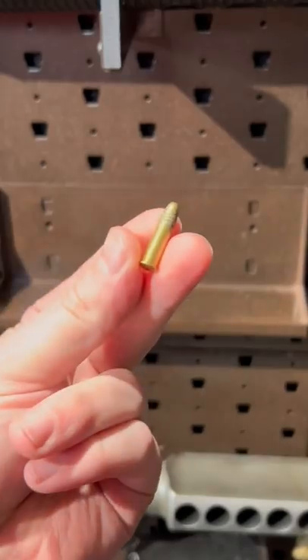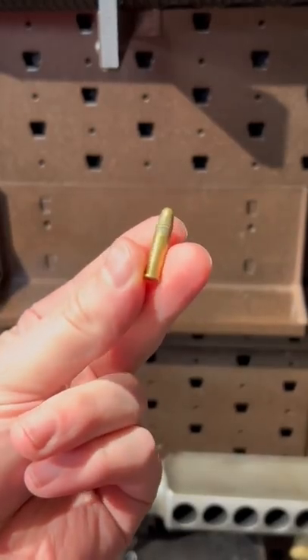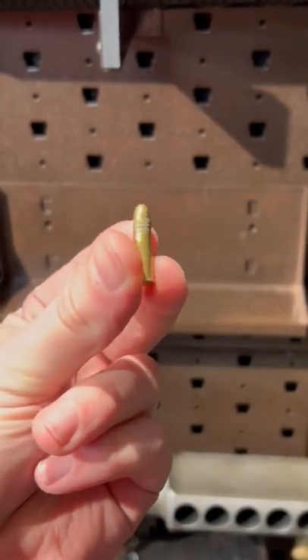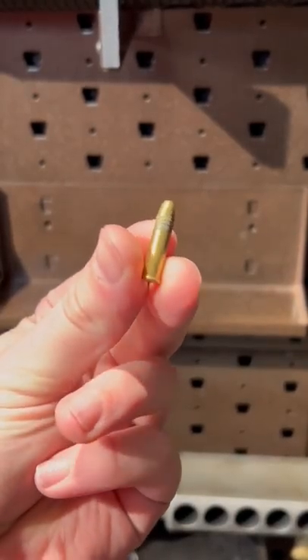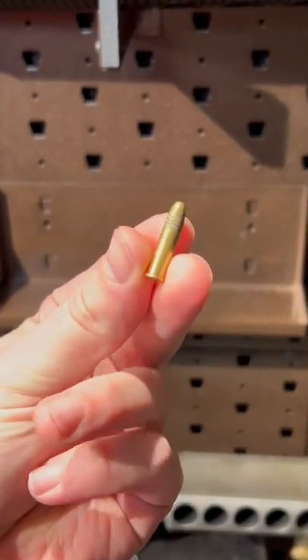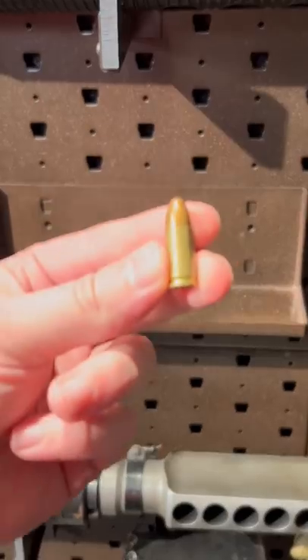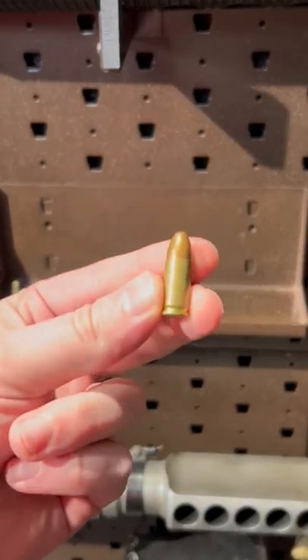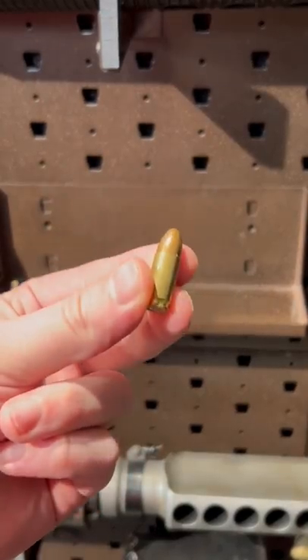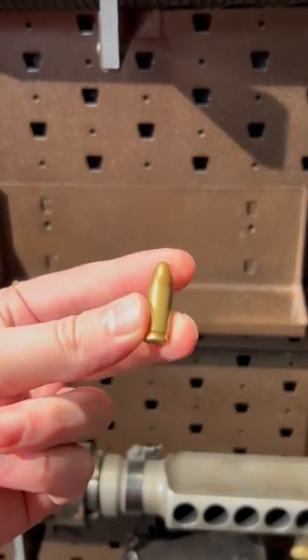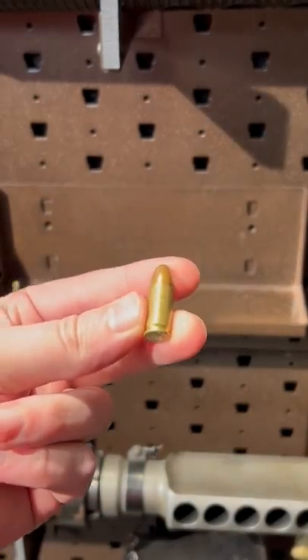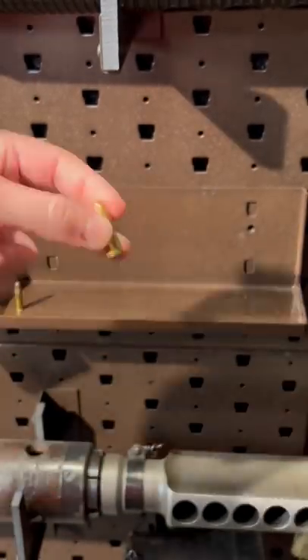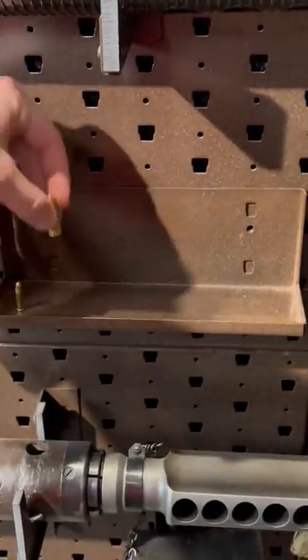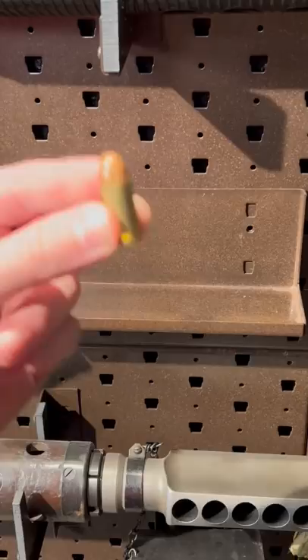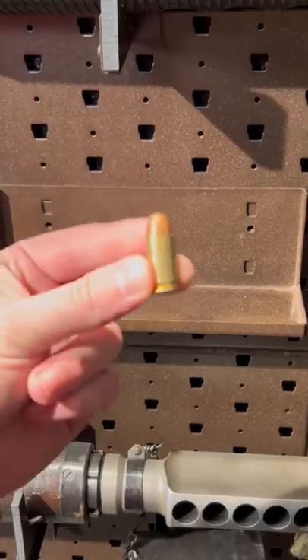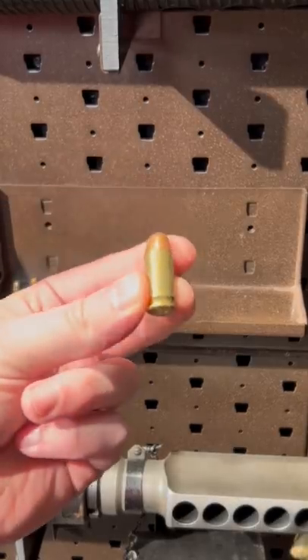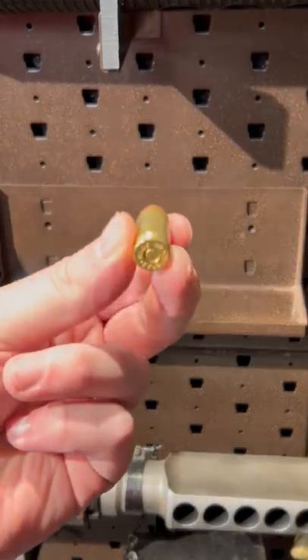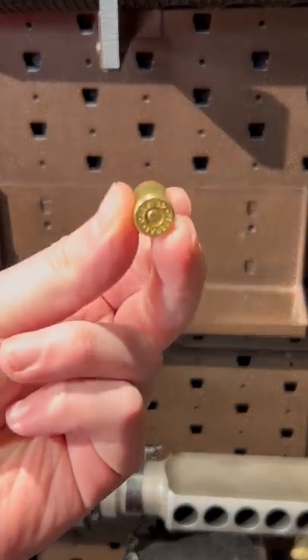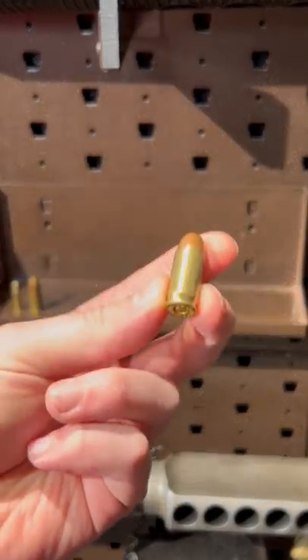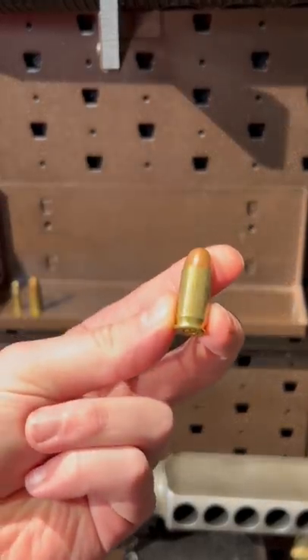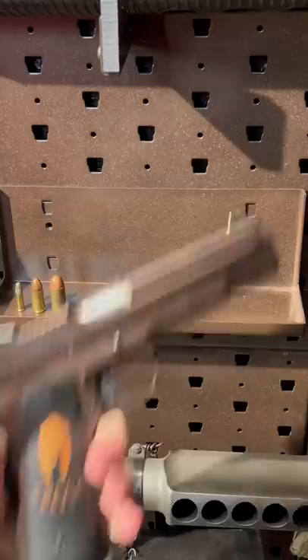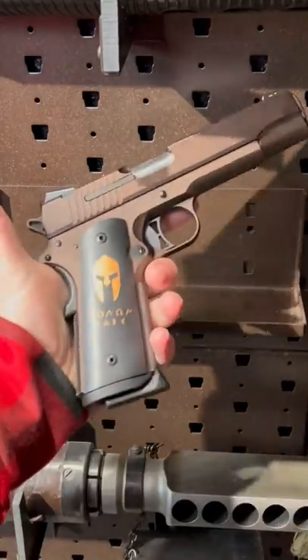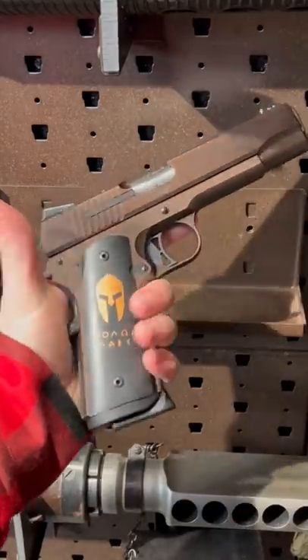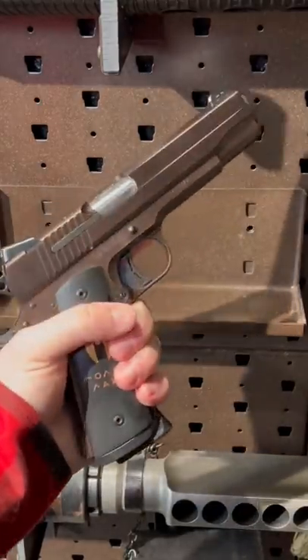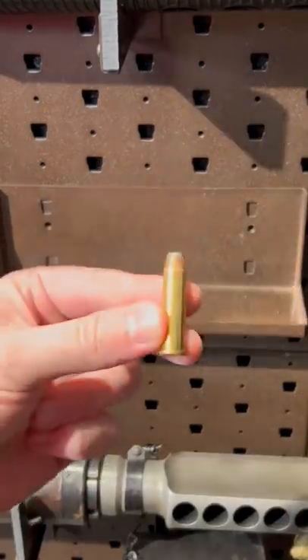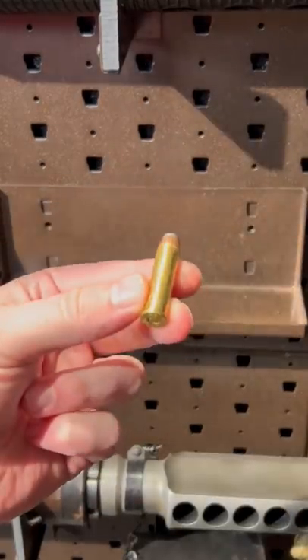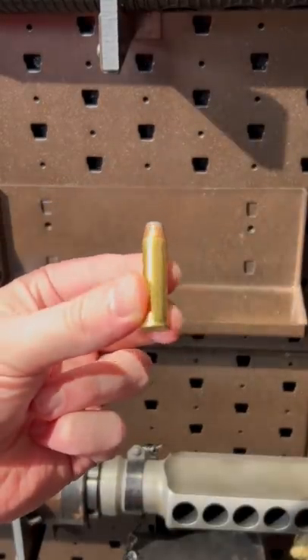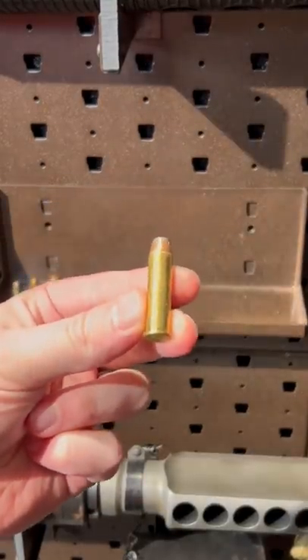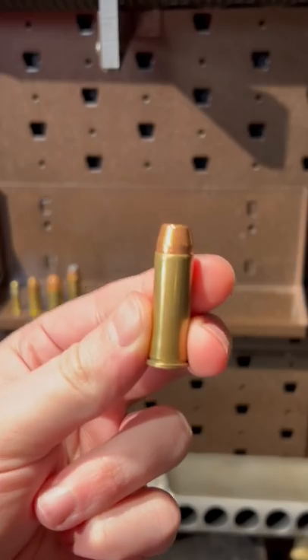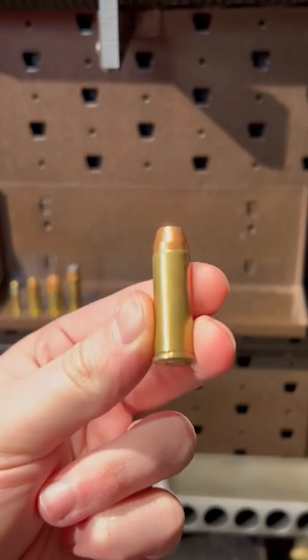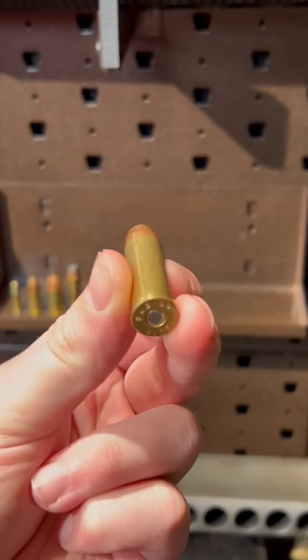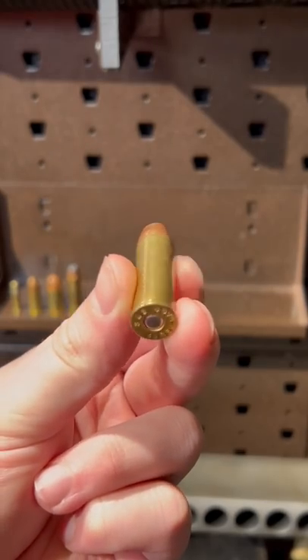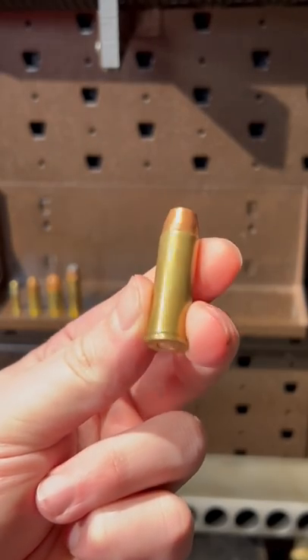22 long rifle. We got 9 millimeter, a popular handgun round — Glocks, Bredas — and 45 ACP, aka God's caliber. Popular in 1911s, 357 Magnum, 44 Magnum, which Dirty Harry used.